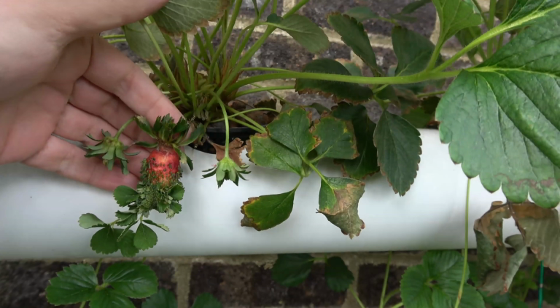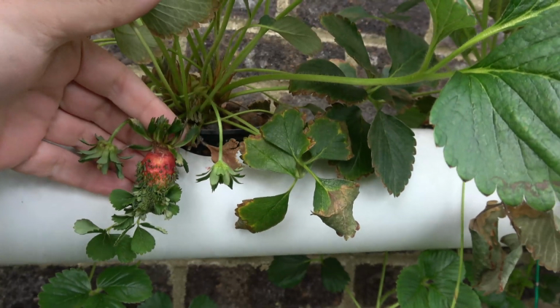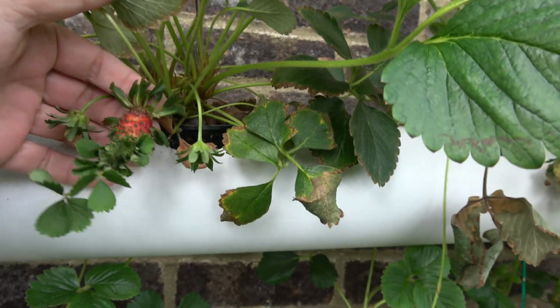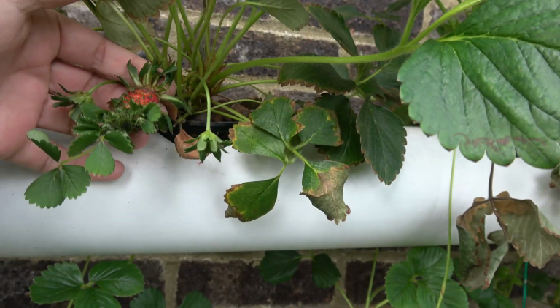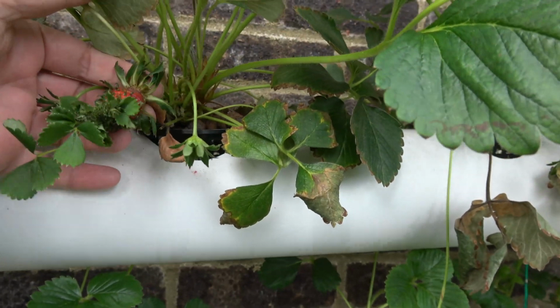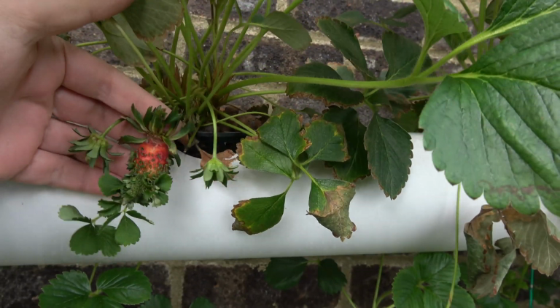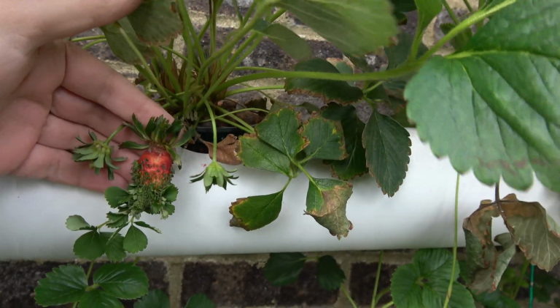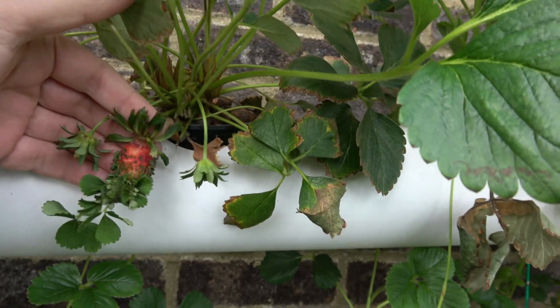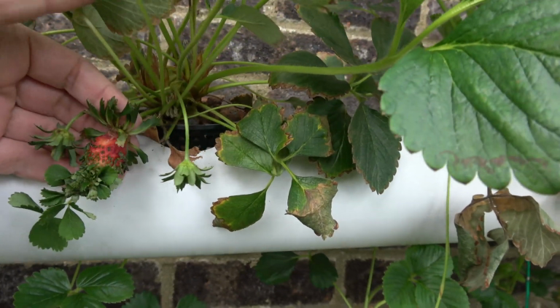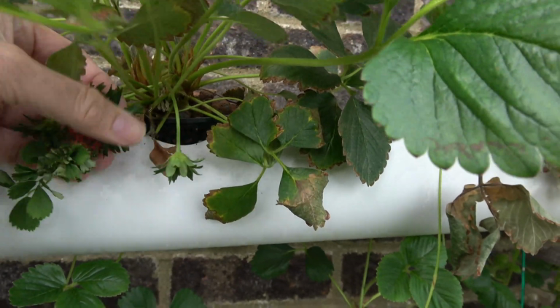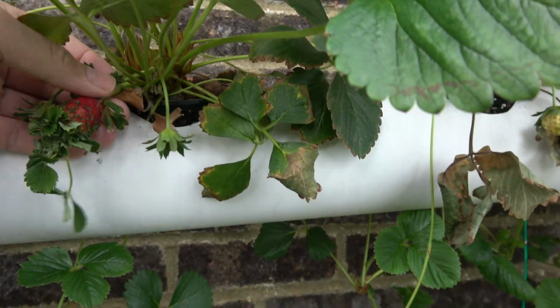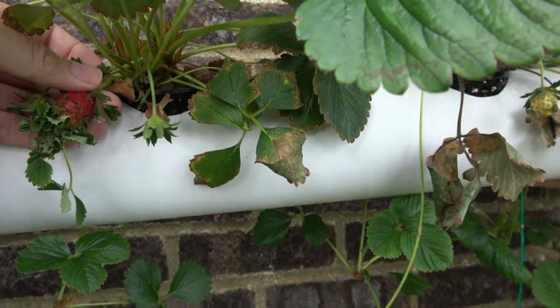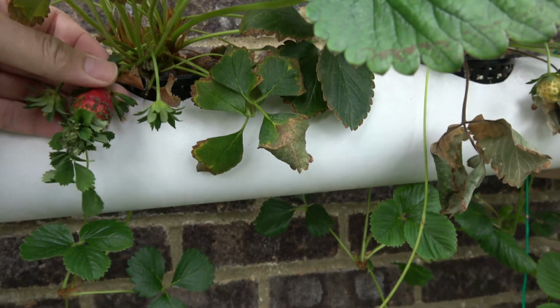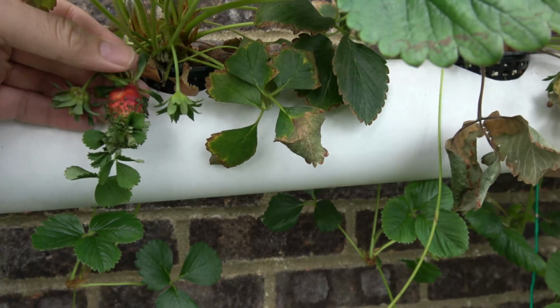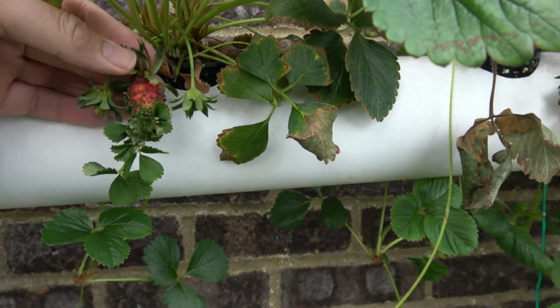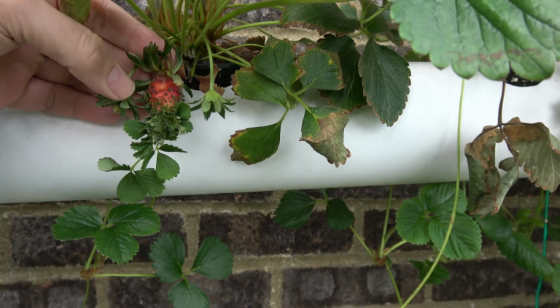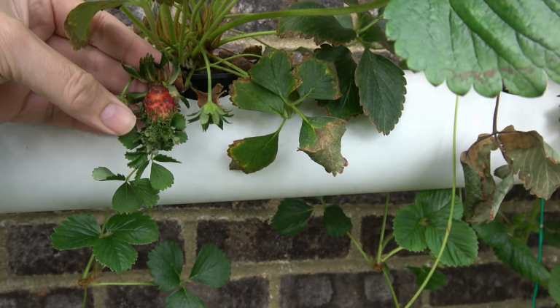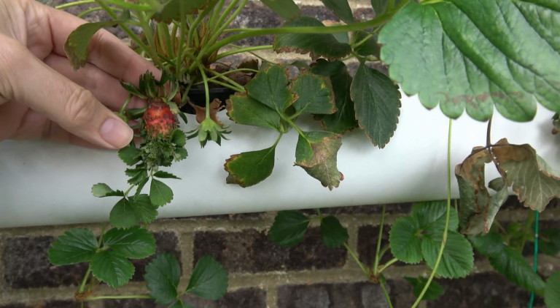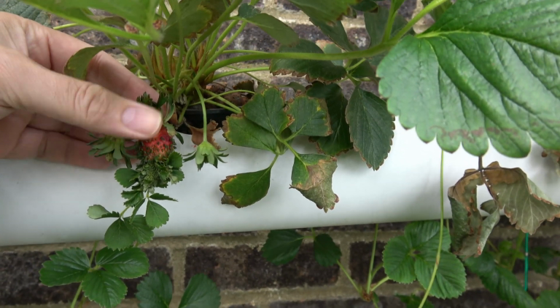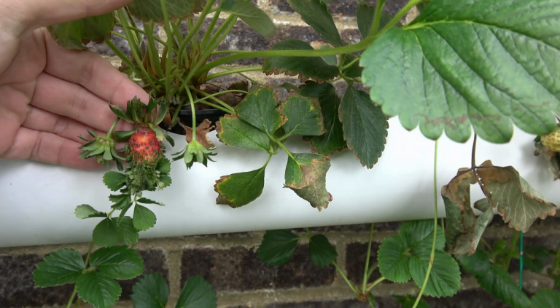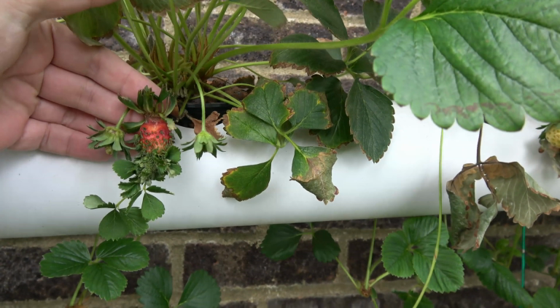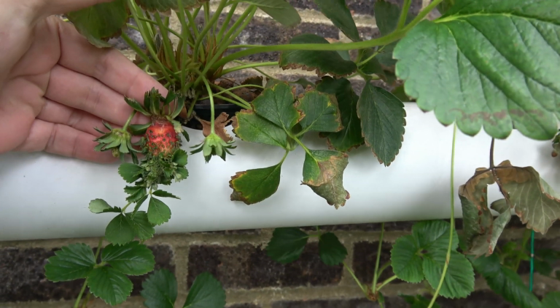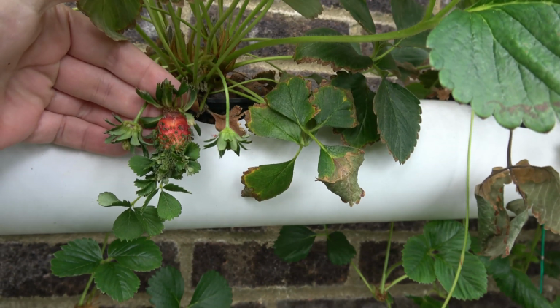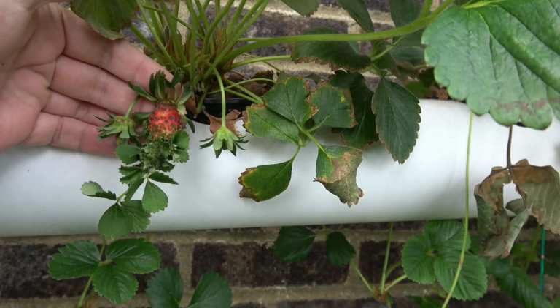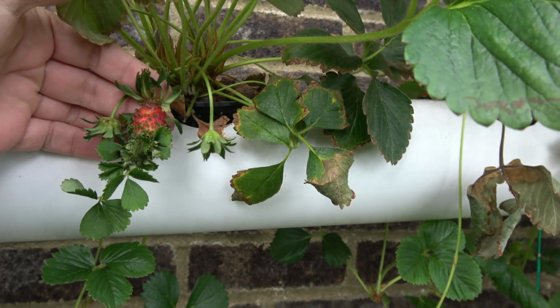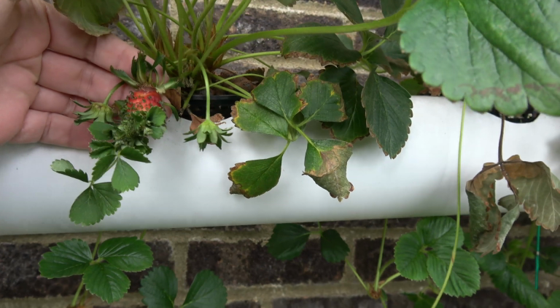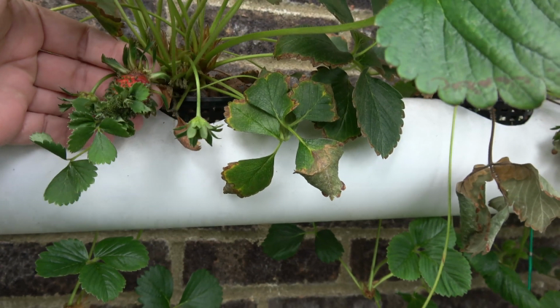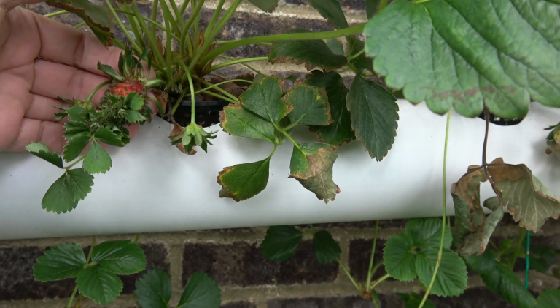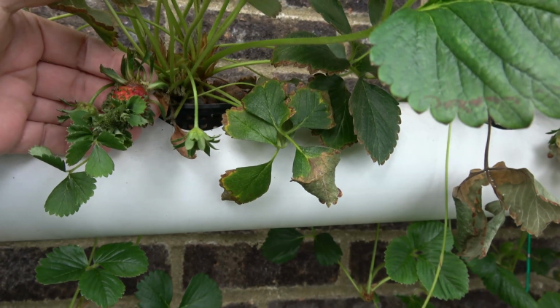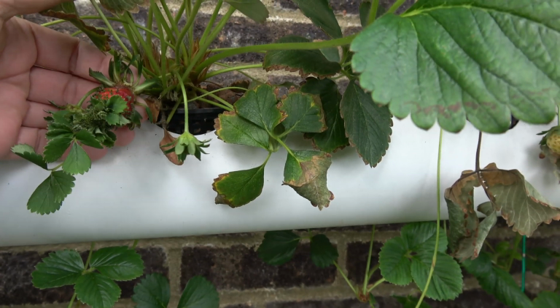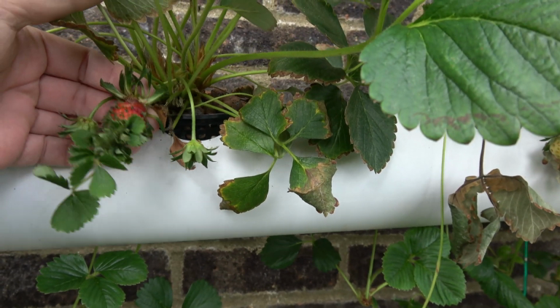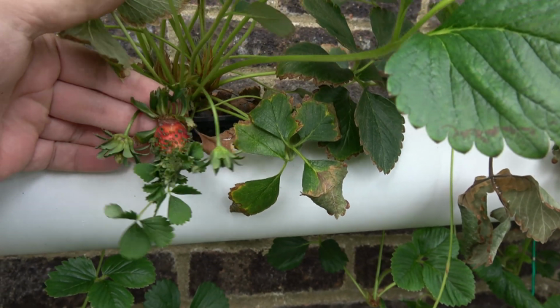I've never seen anything like this before. I'm sure this is the sort of thing that happens all the time in nature, but it's like every single seed on the strawberry has kind of sprouted whilst it's still in the strawberry.